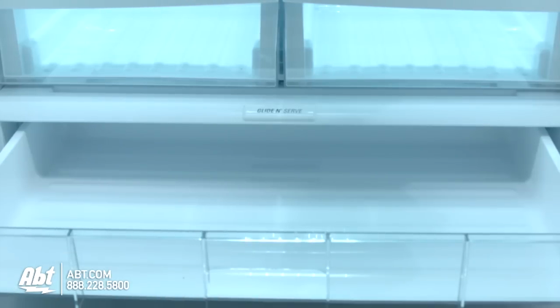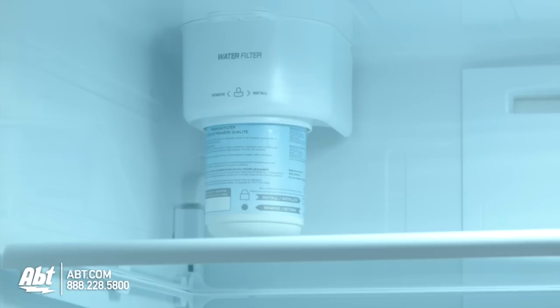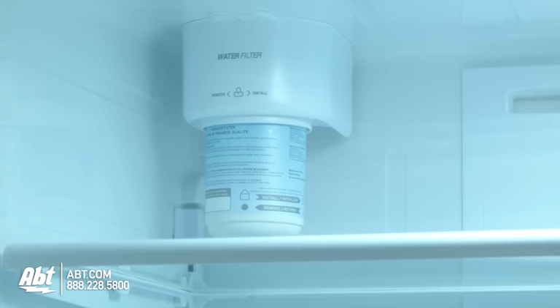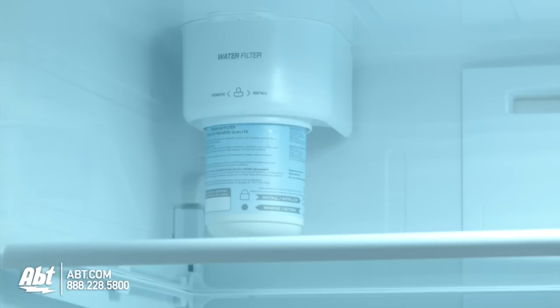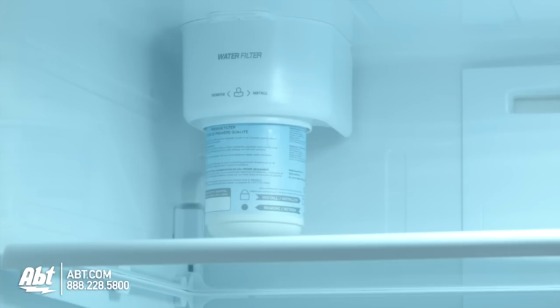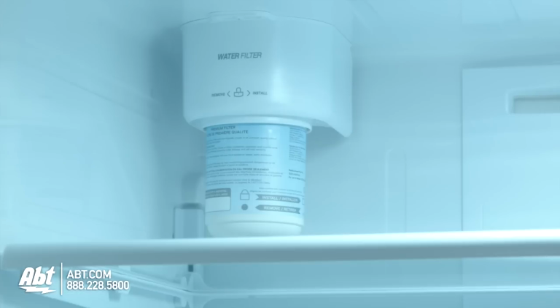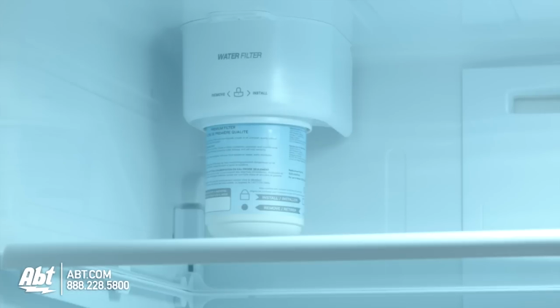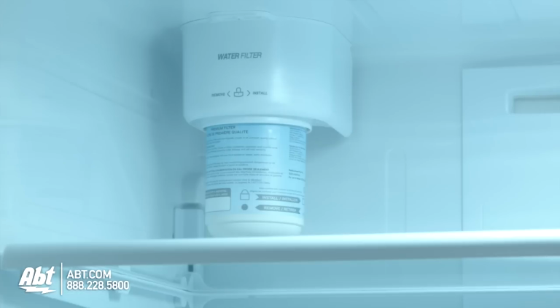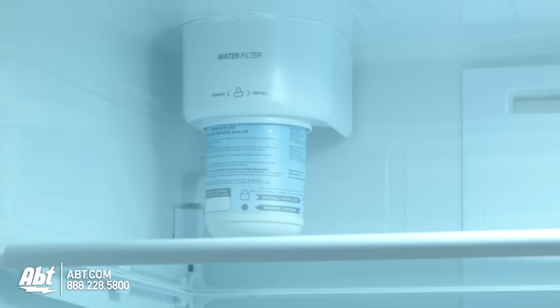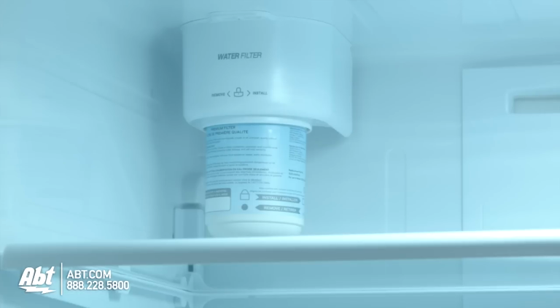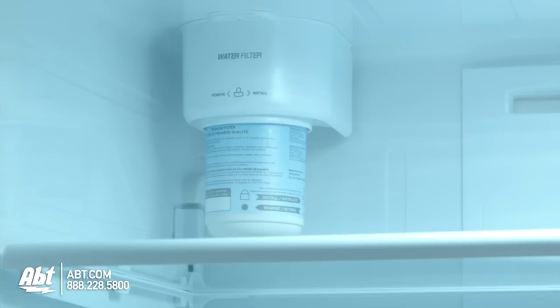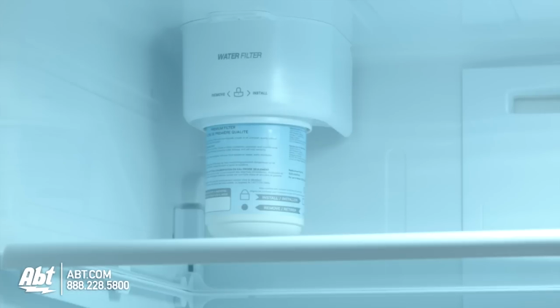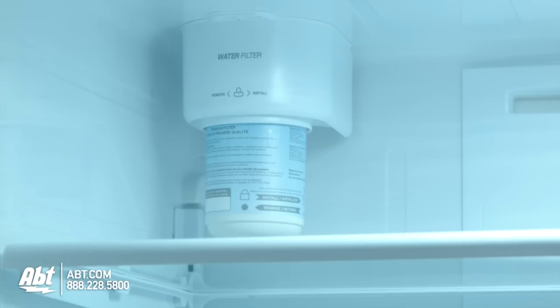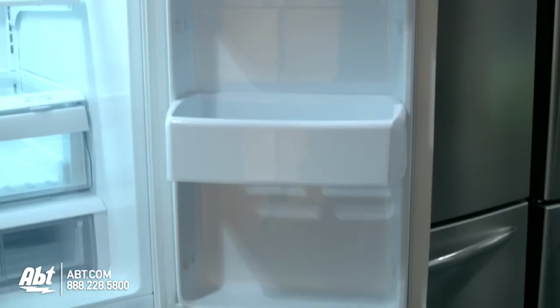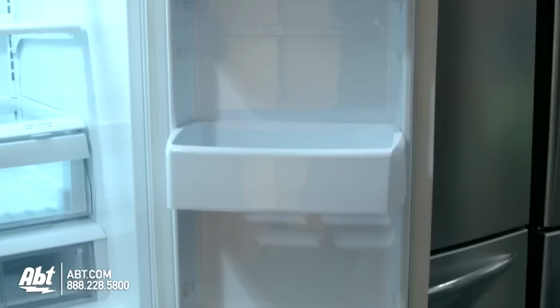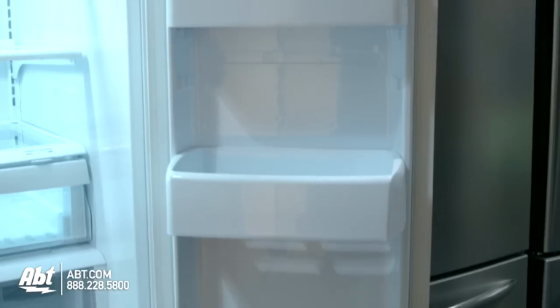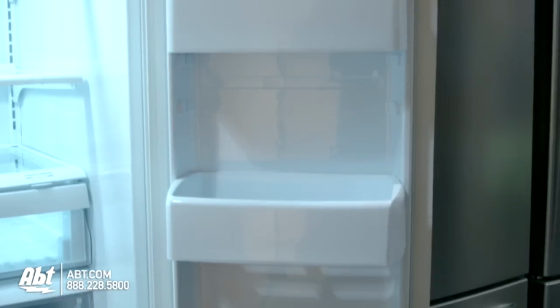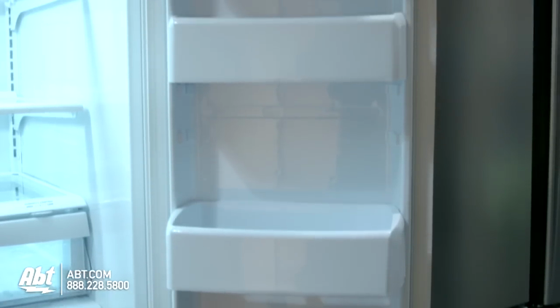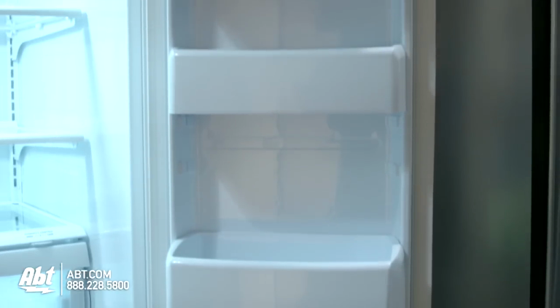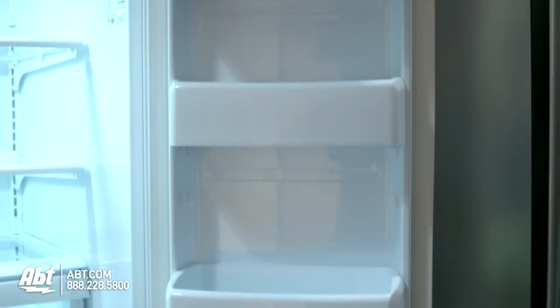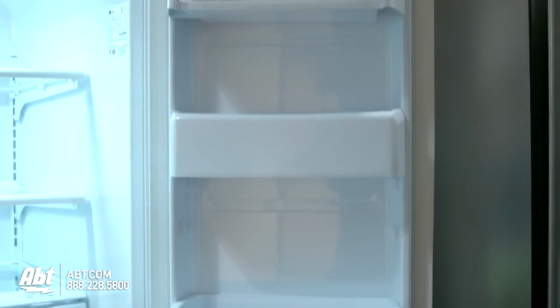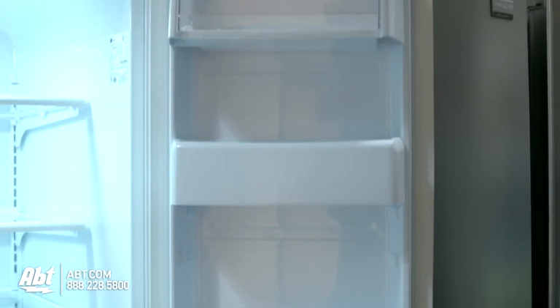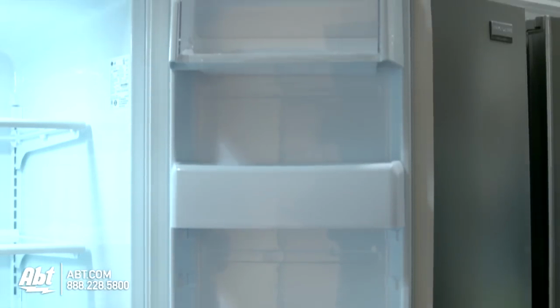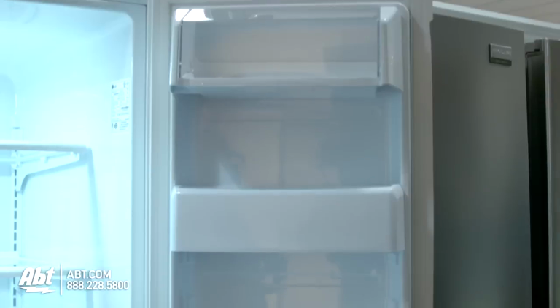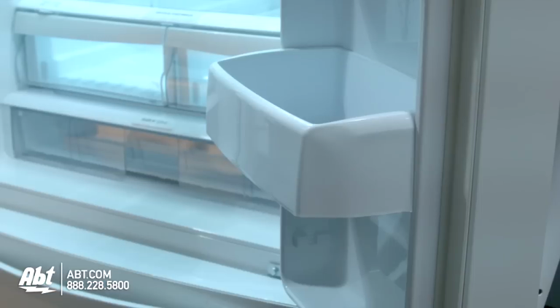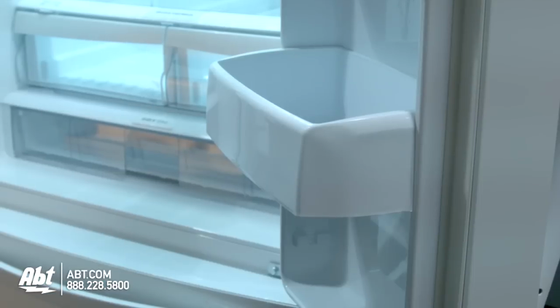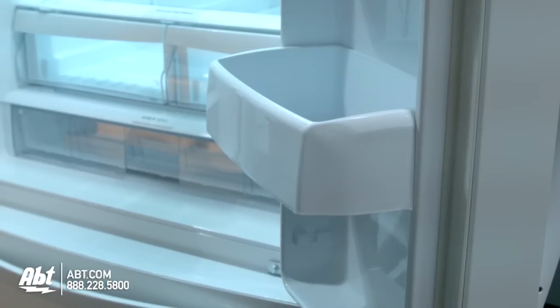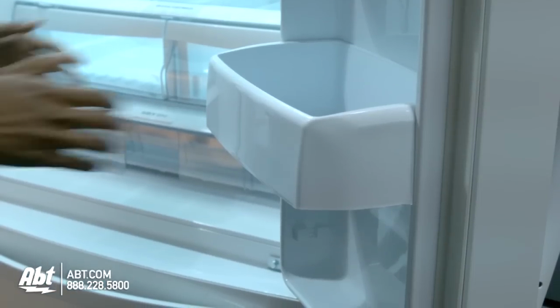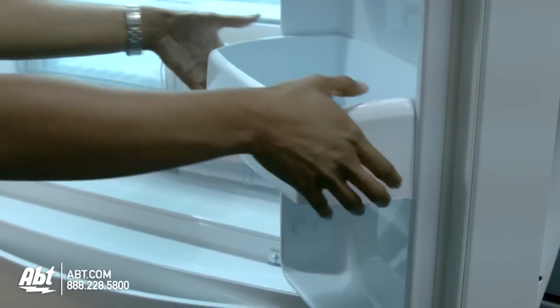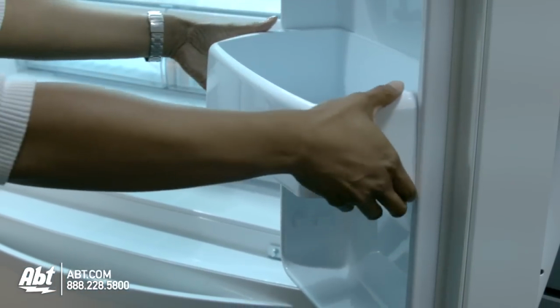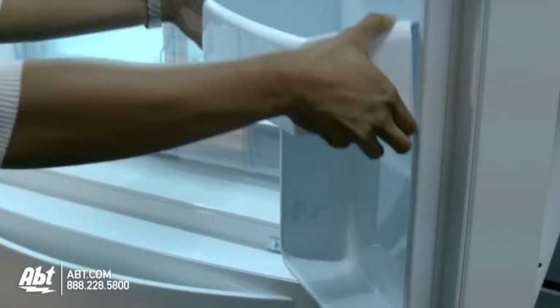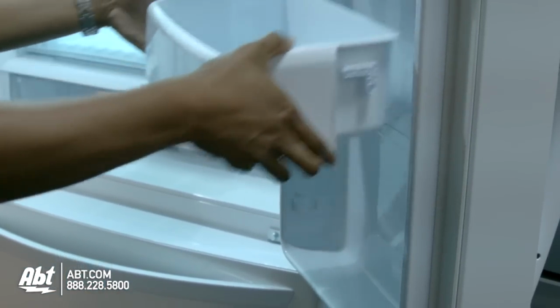The water filter is located inside at the top rear of the unit. On the door are five door bins. Two are adjustable. One is deep enough to hold a gallon of milk.